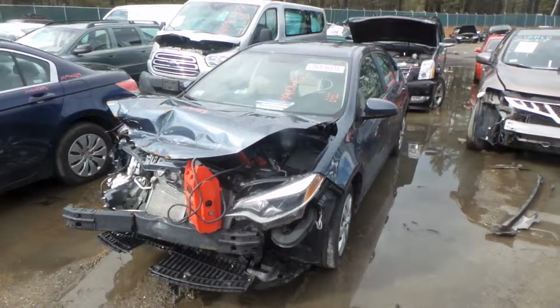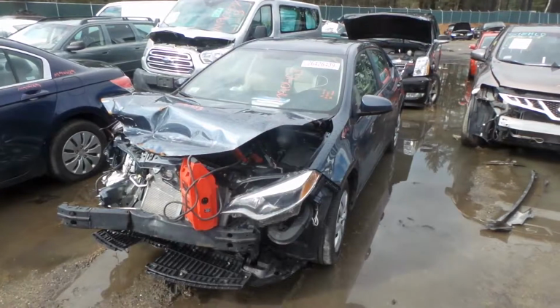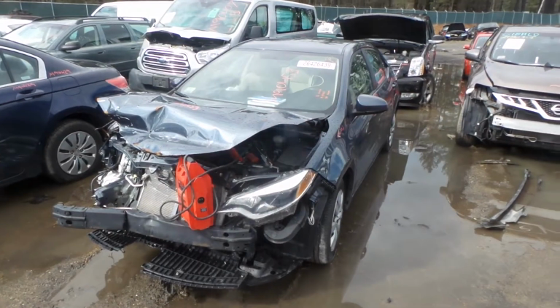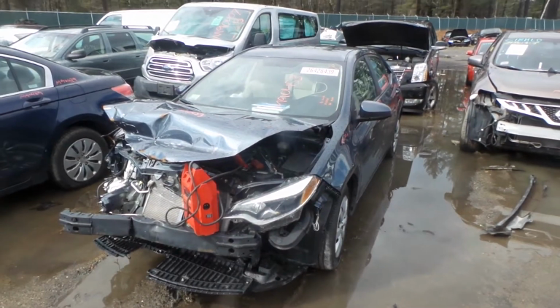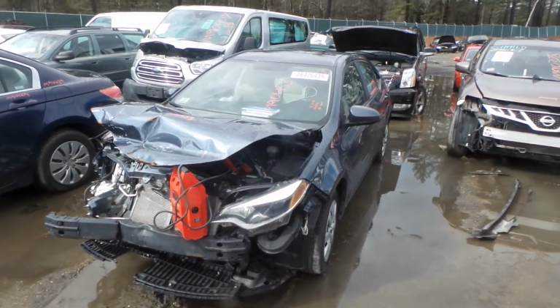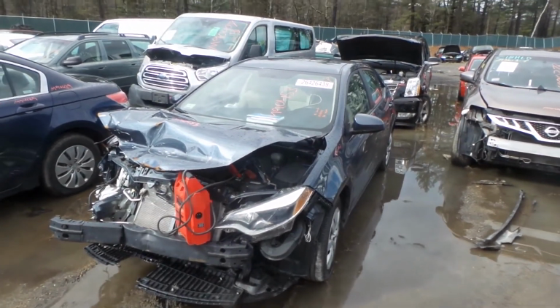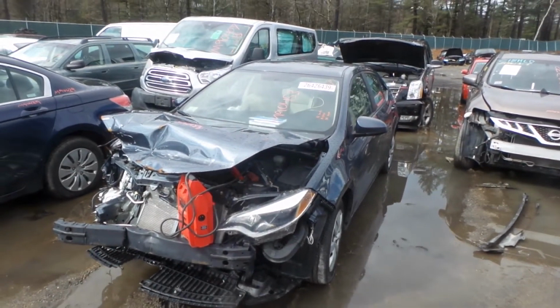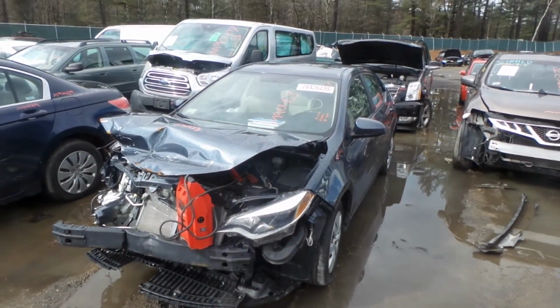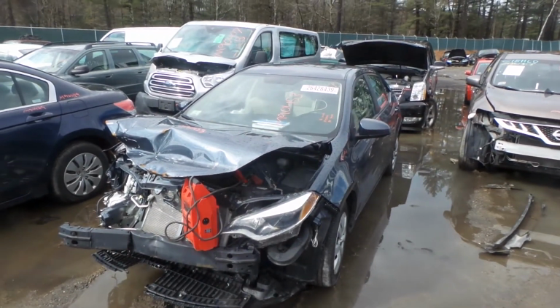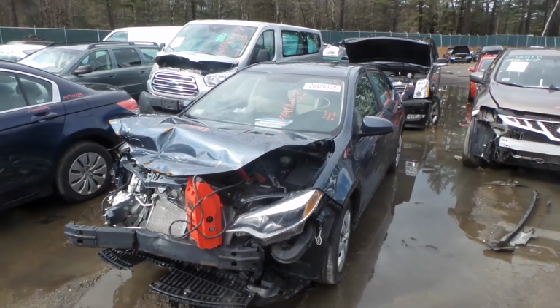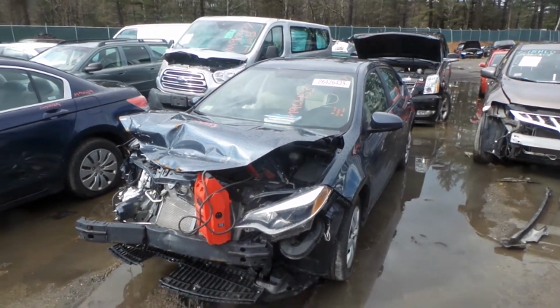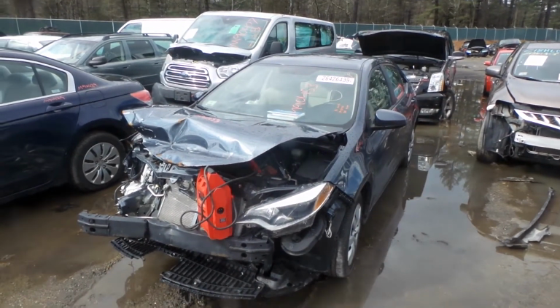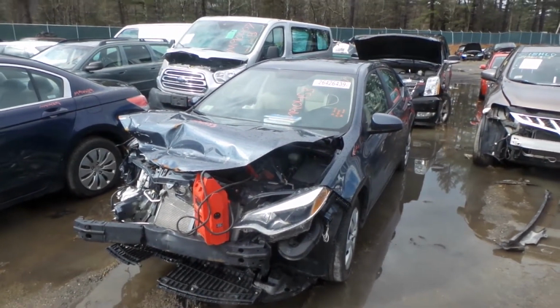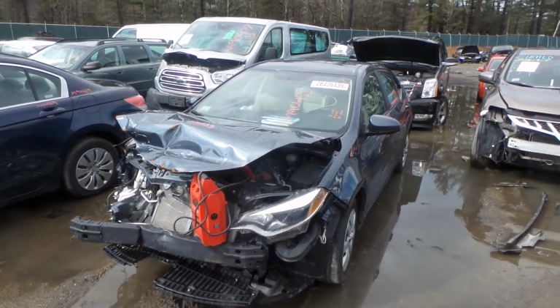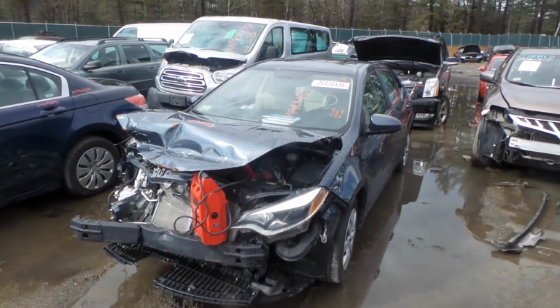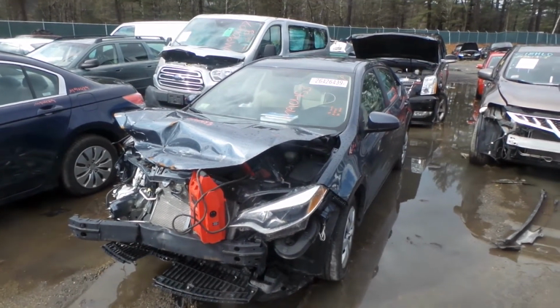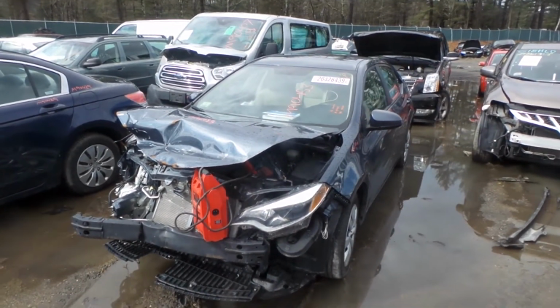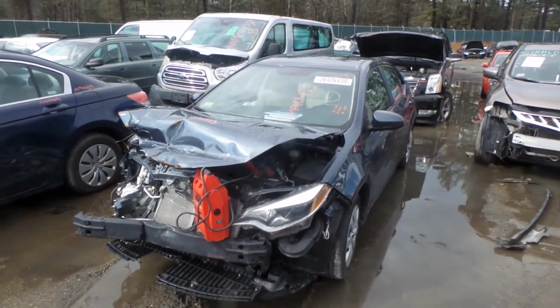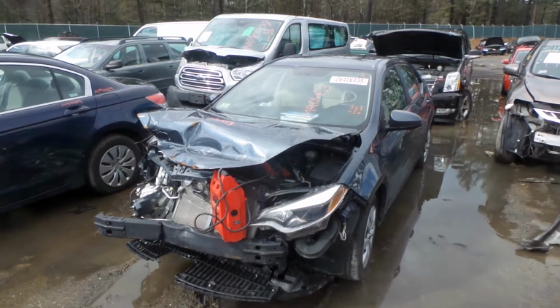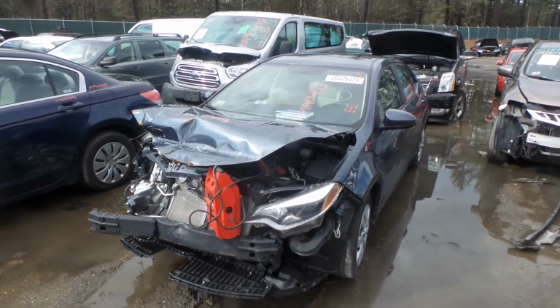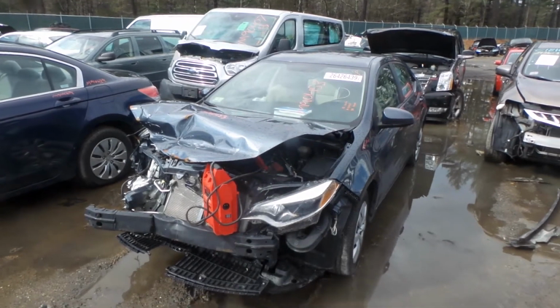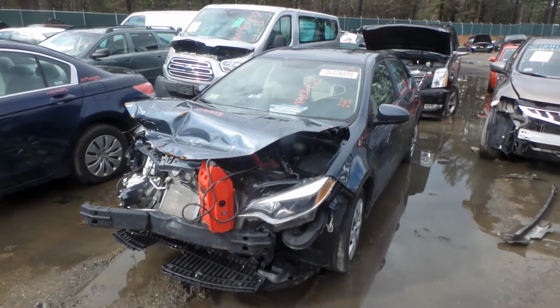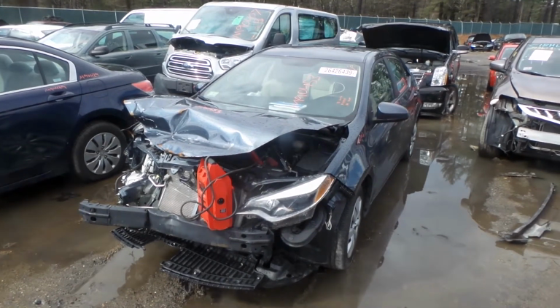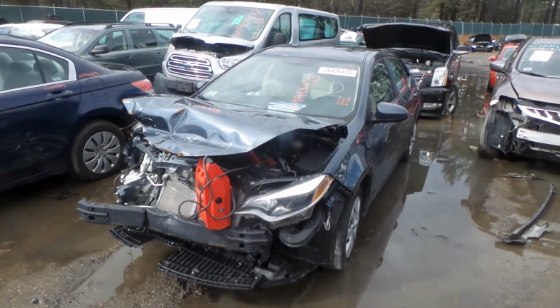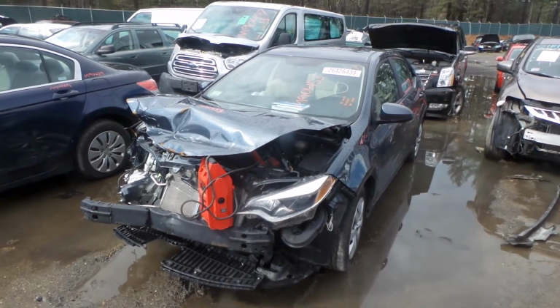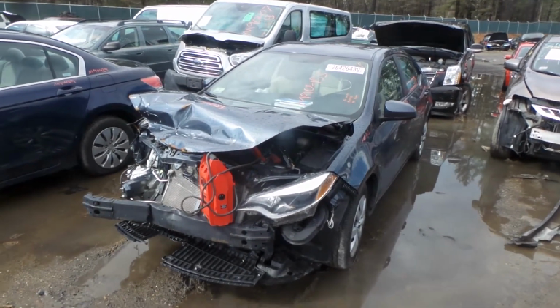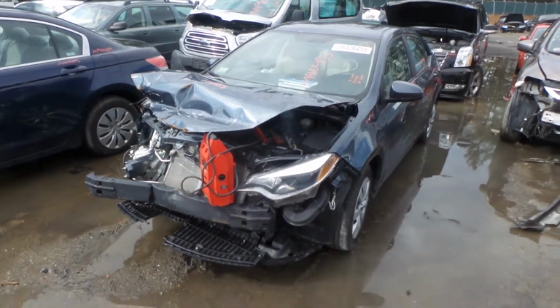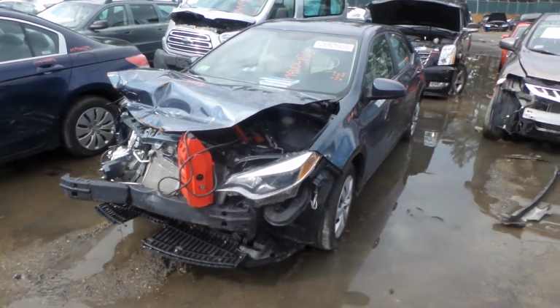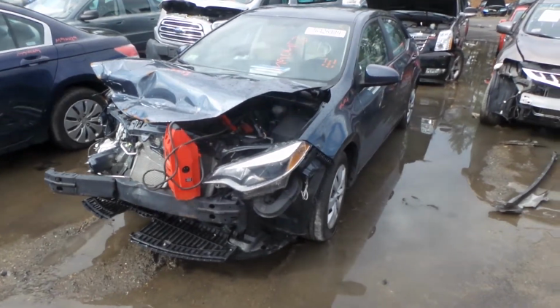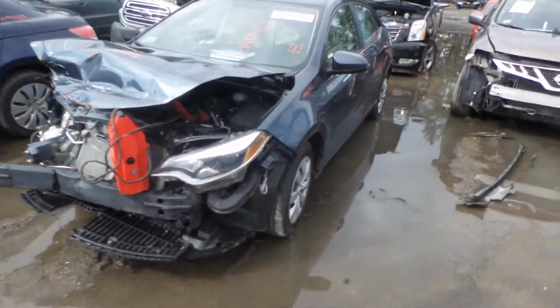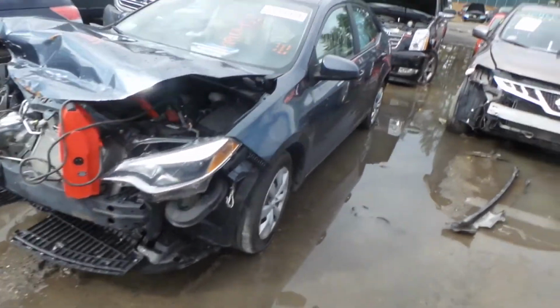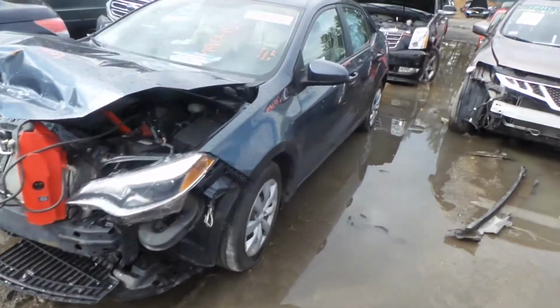Hi, it's Kyle with New England Auto and Truck Recyclers. Today we're parting on a 2016 Toyota Corolla. Stock number is M90453. It has 32,000 miles on it.